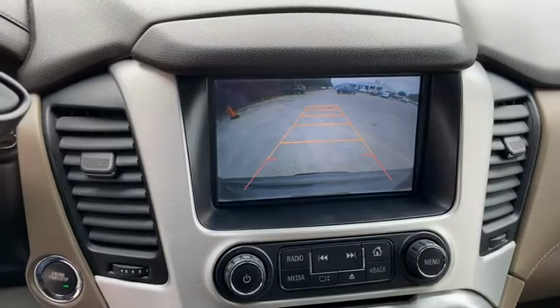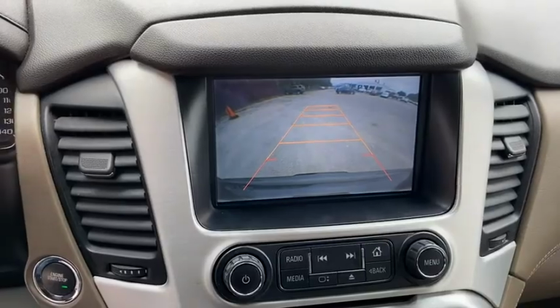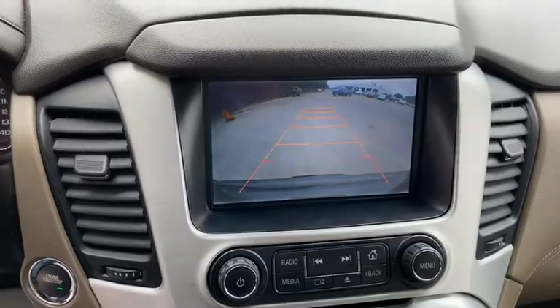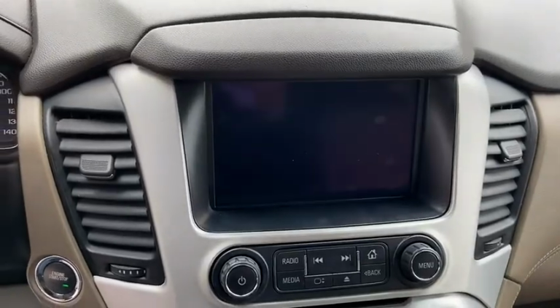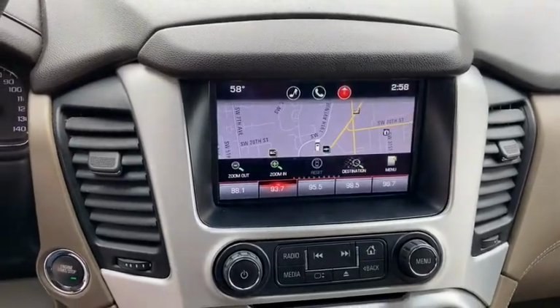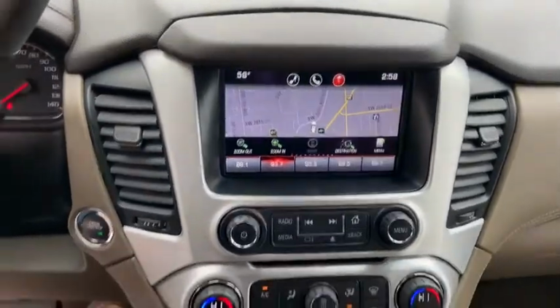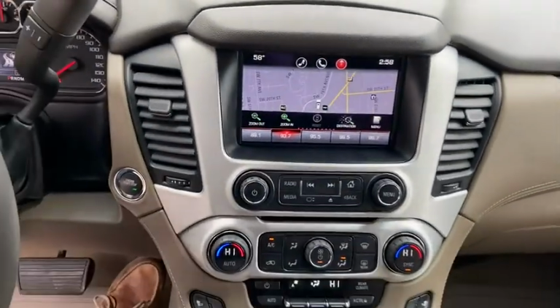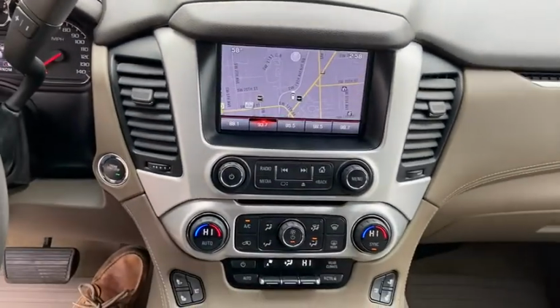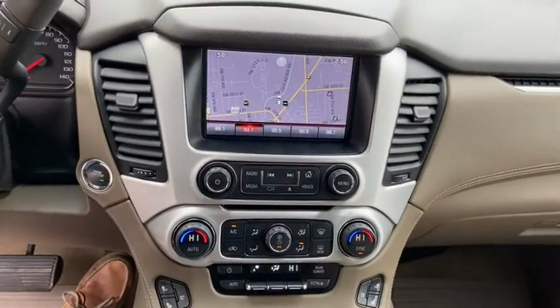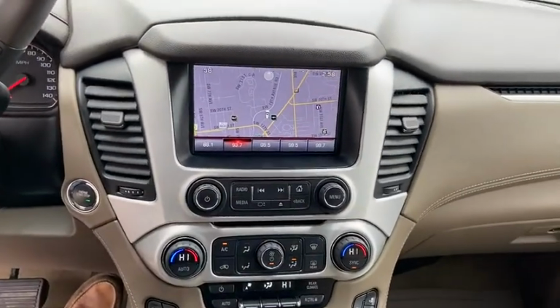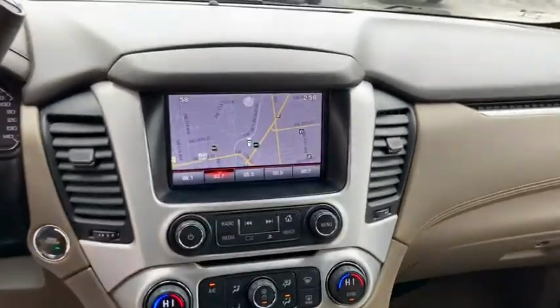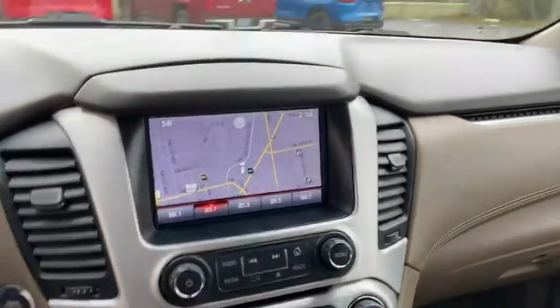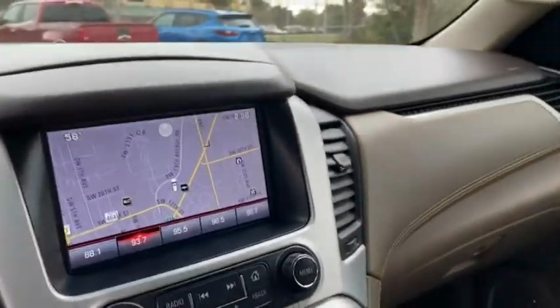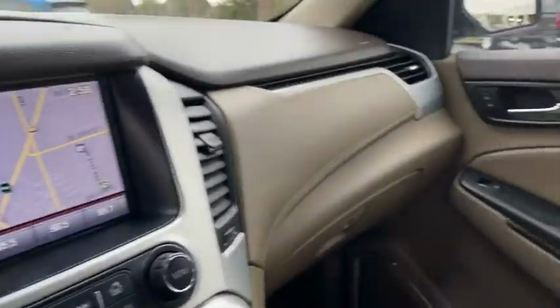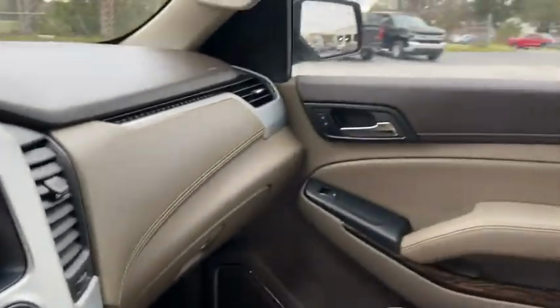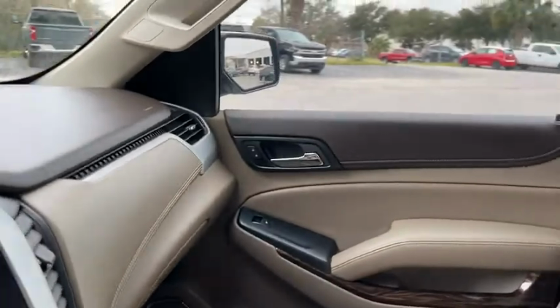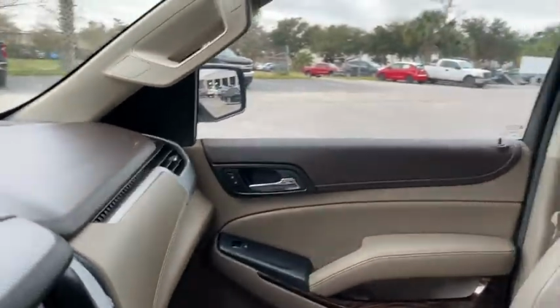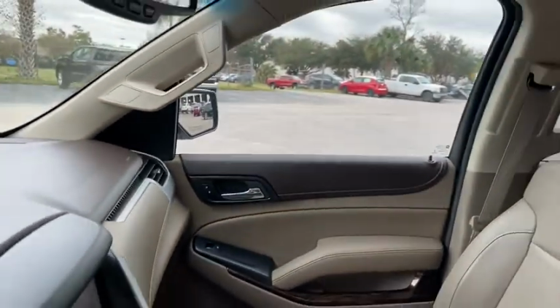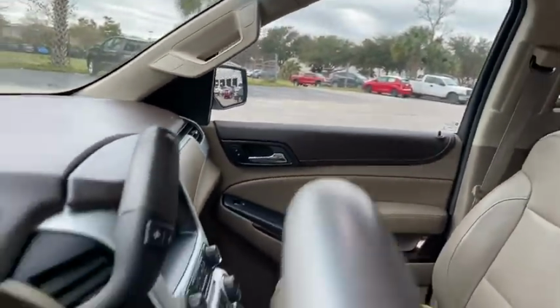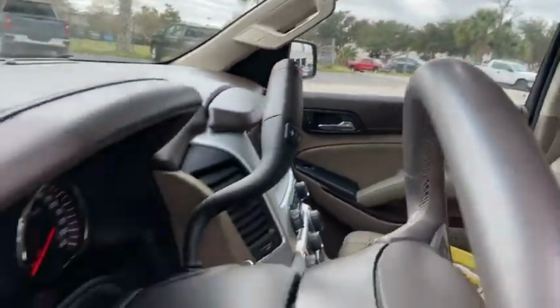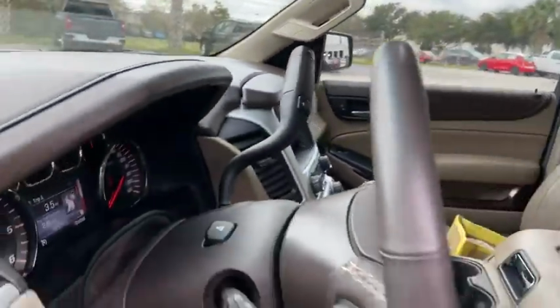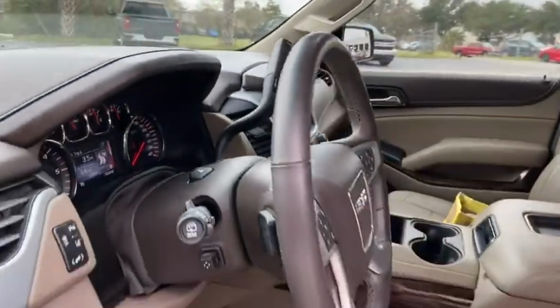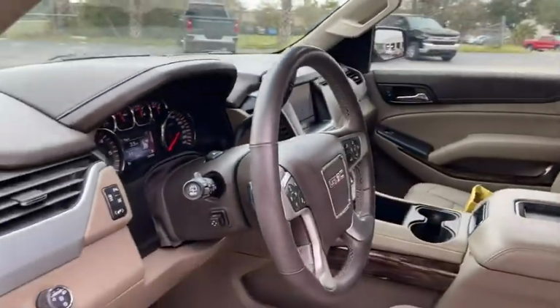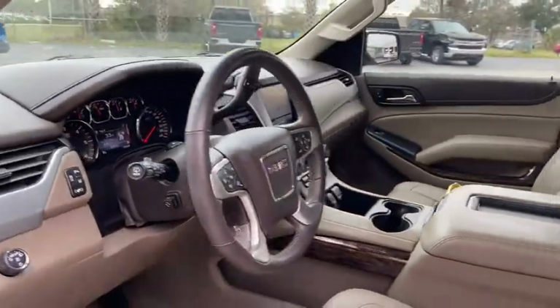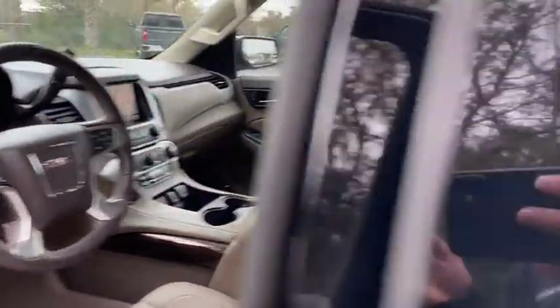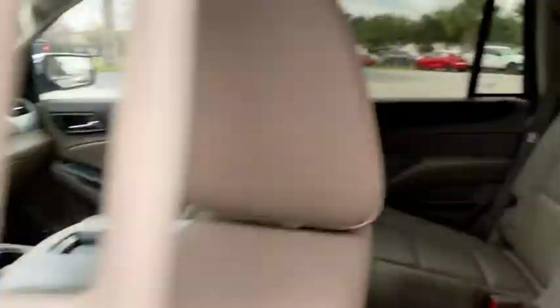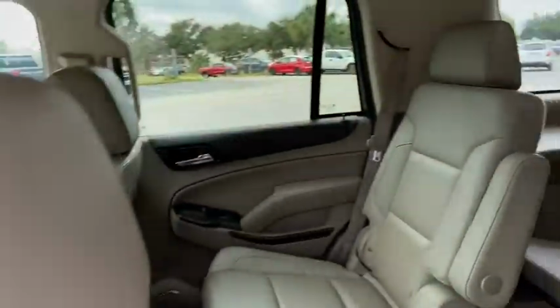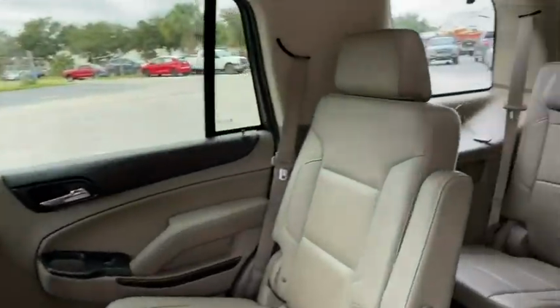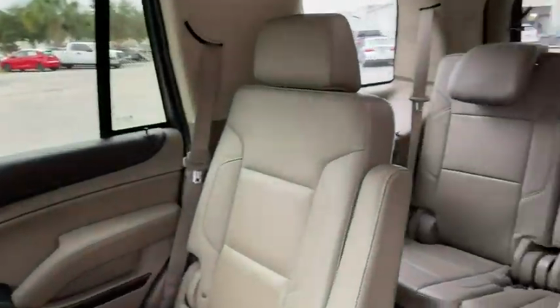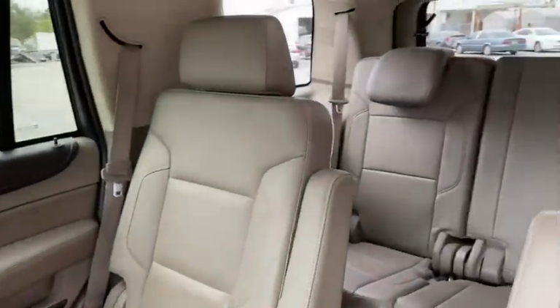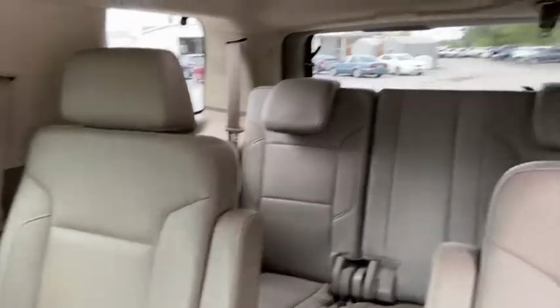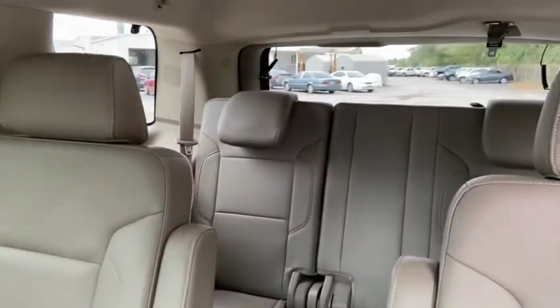Electronic stability control, fog light, compass, power windows, heated steering wheel, trip computer, rear window defroster, heated front seat, CD player, and security system.